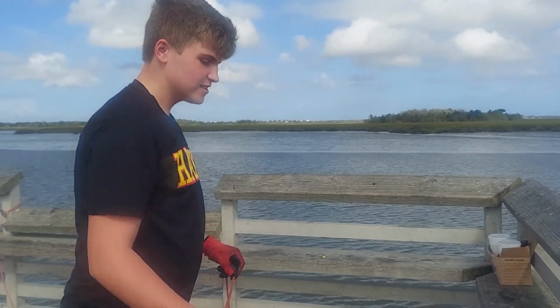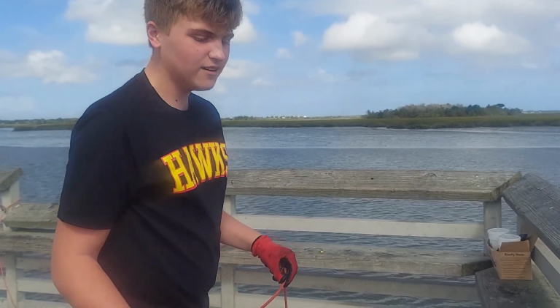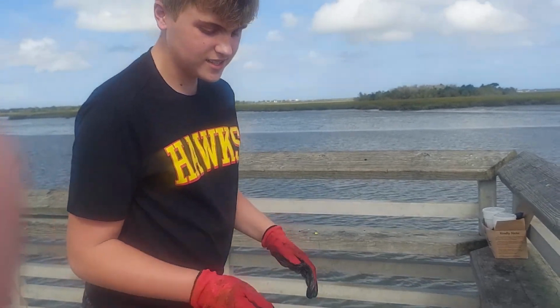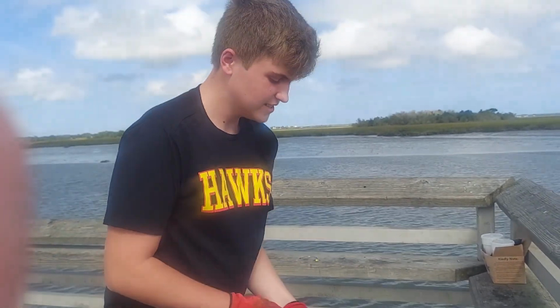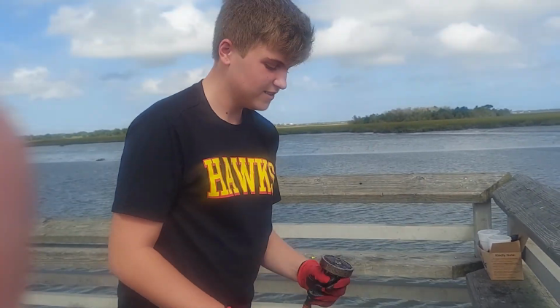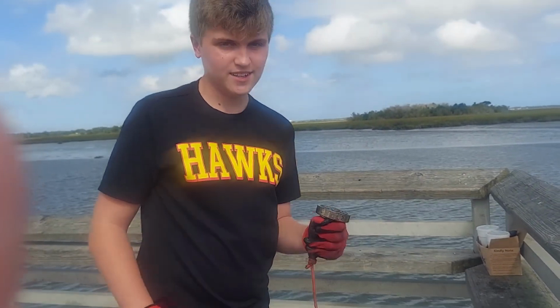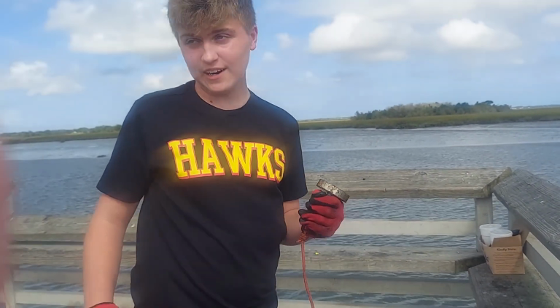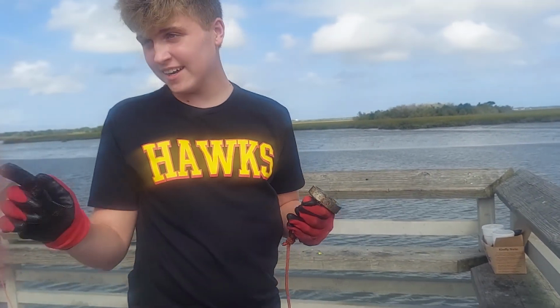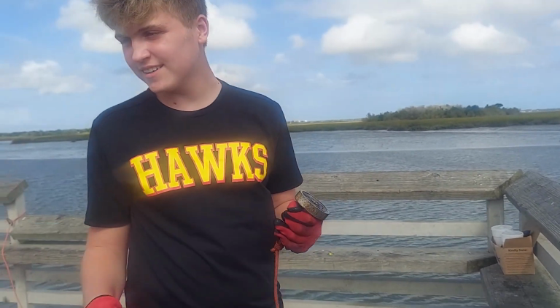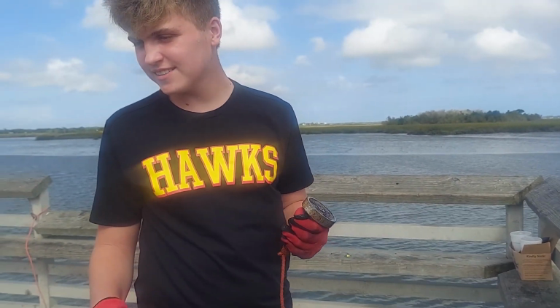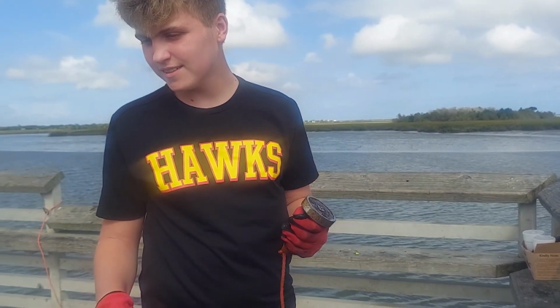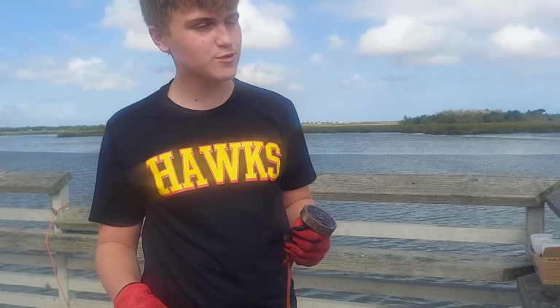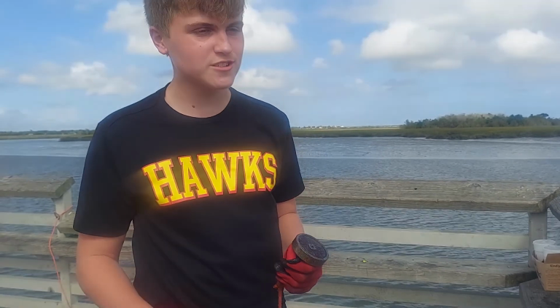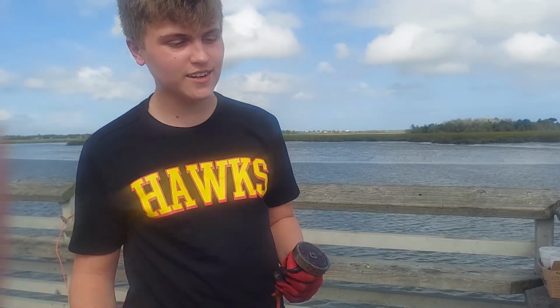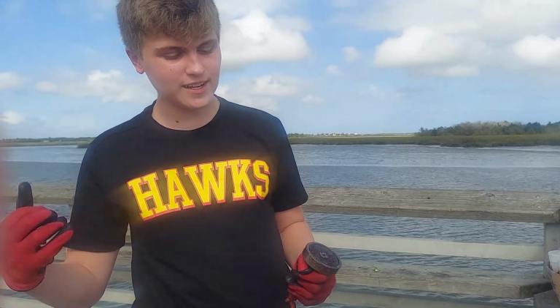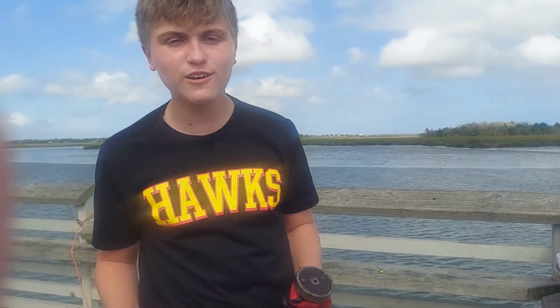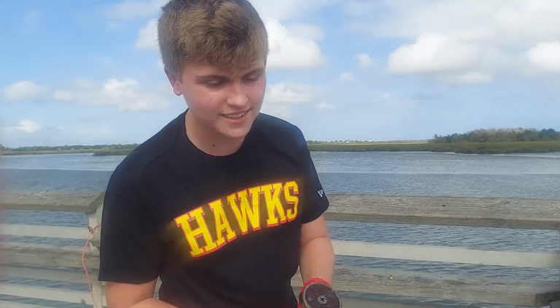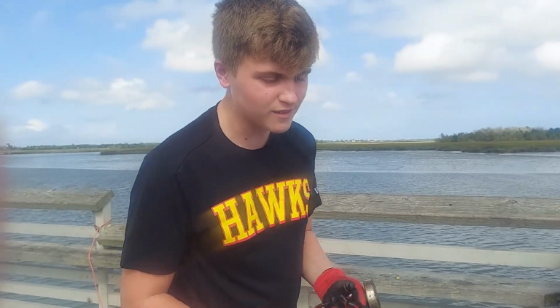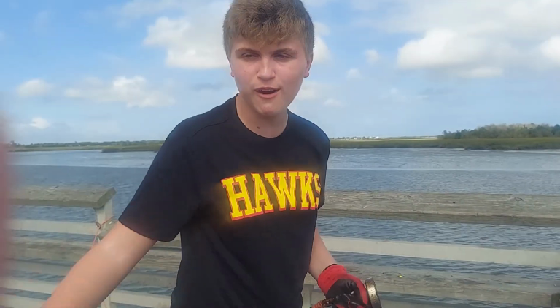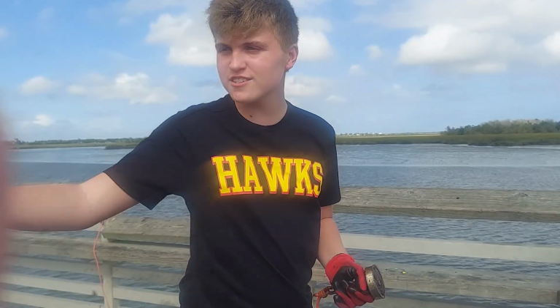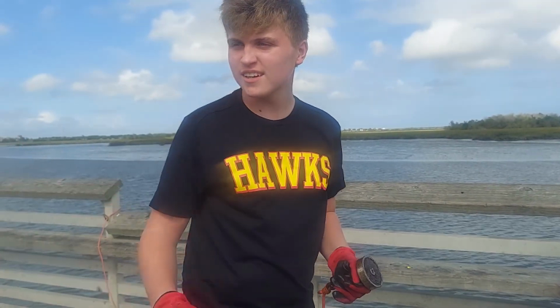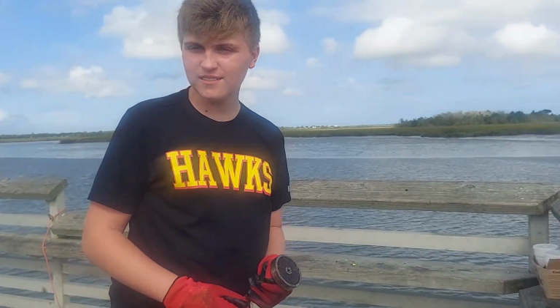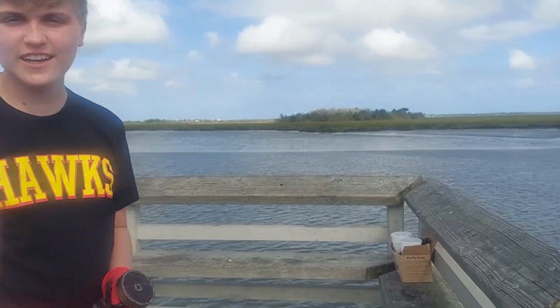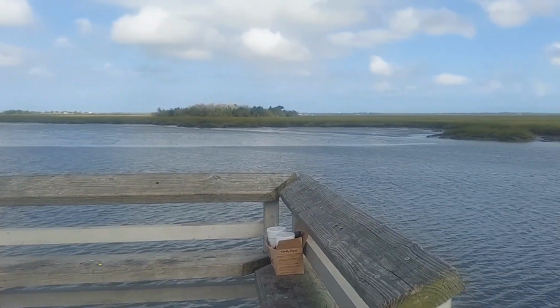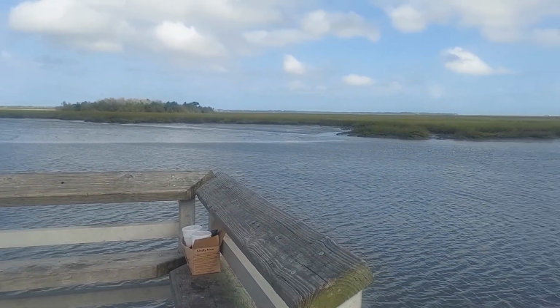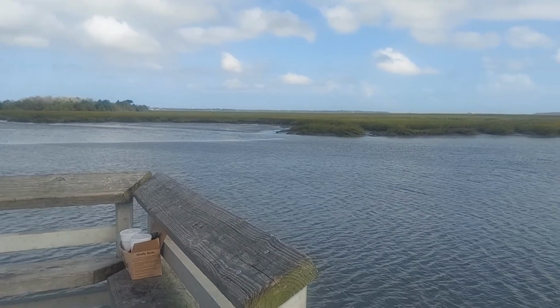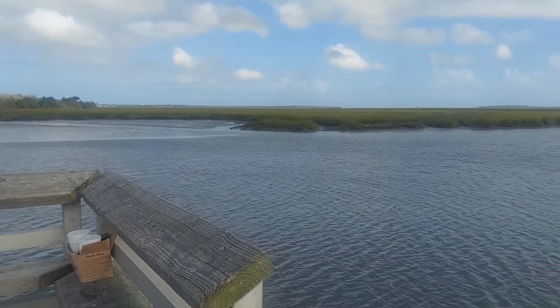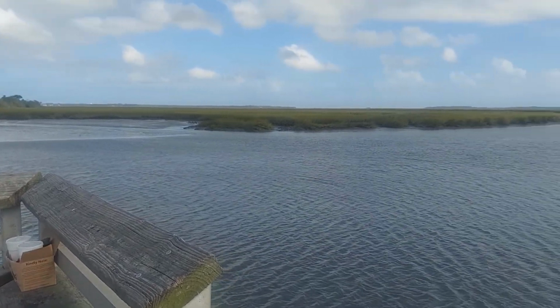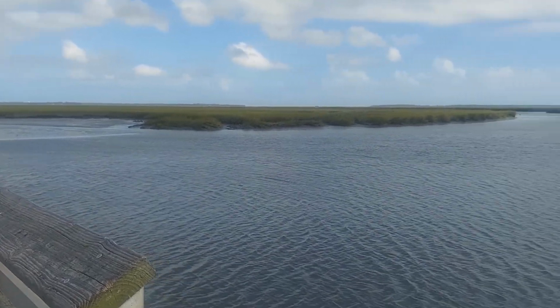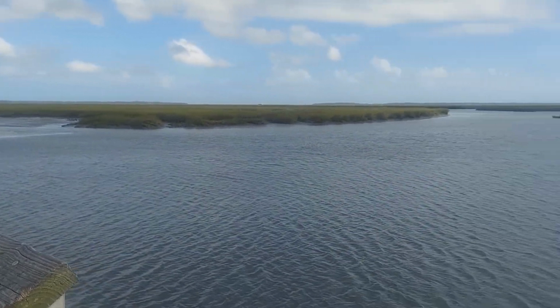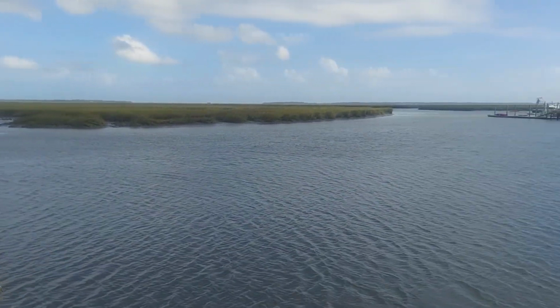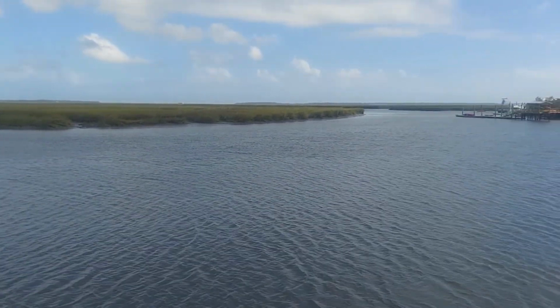We are in Brunswick, Georgia down here by Jekyll Island. We're on a marsh where all the gators live. It's salt water.